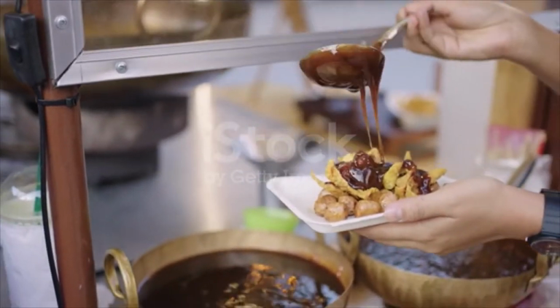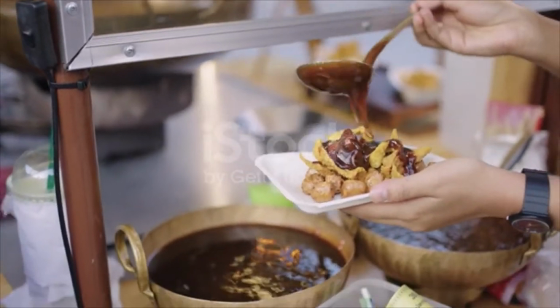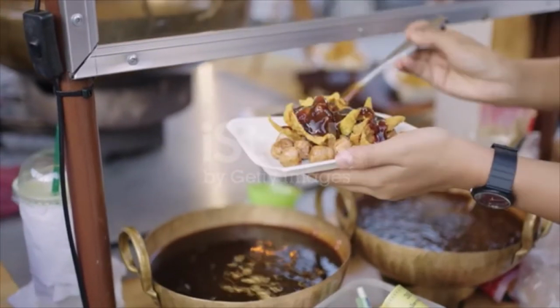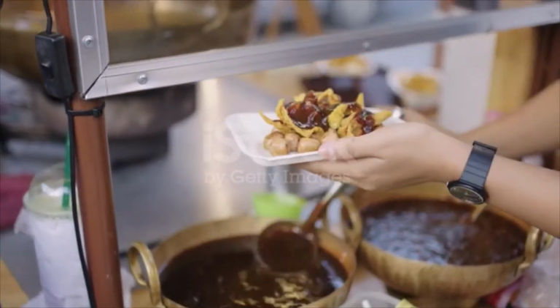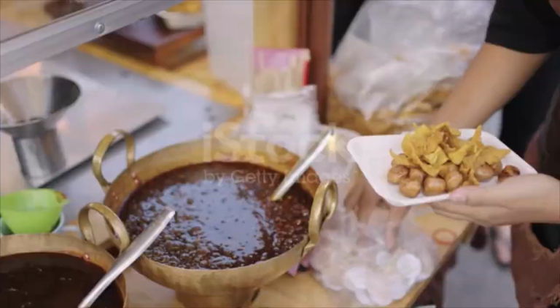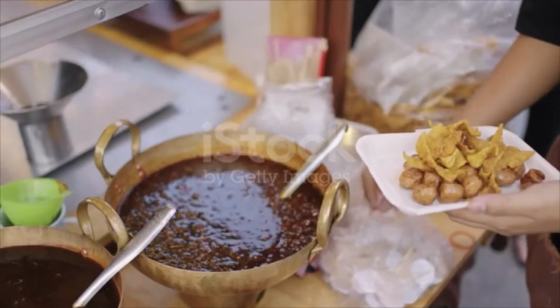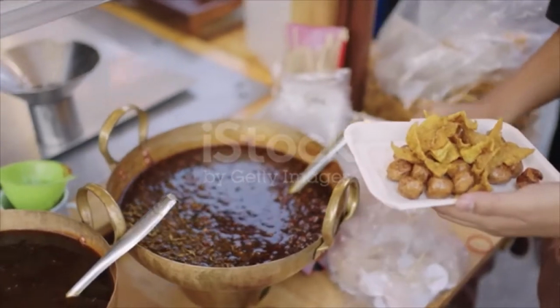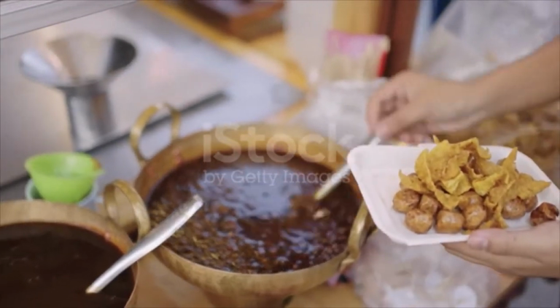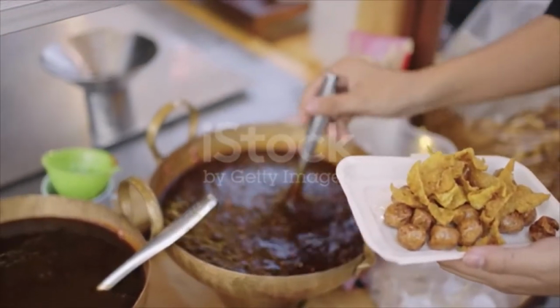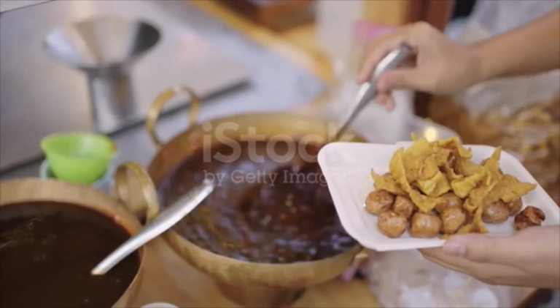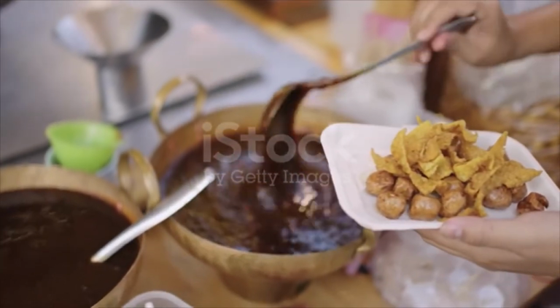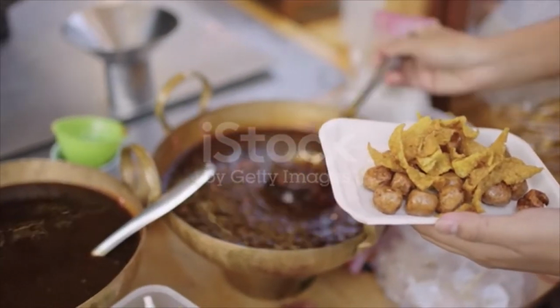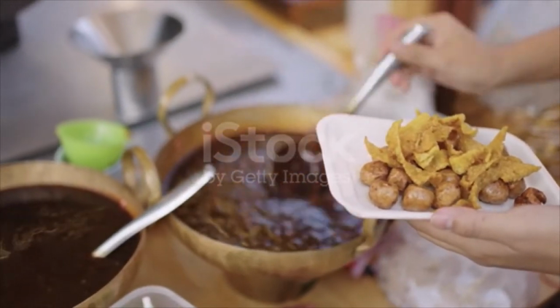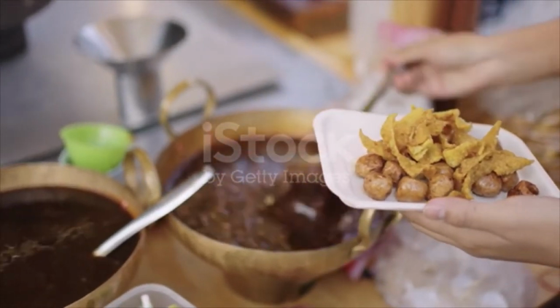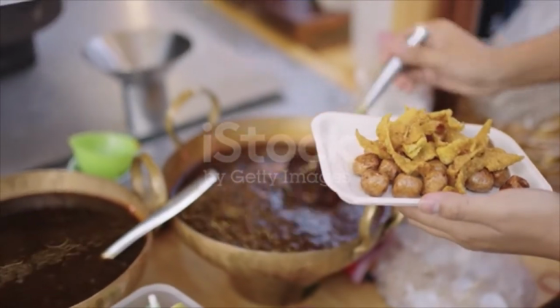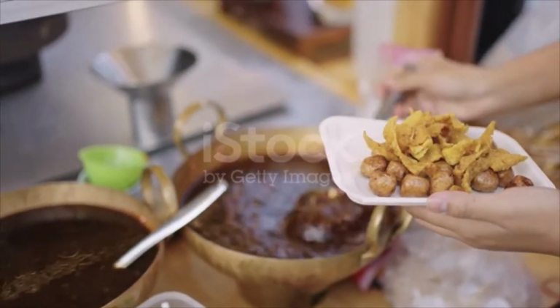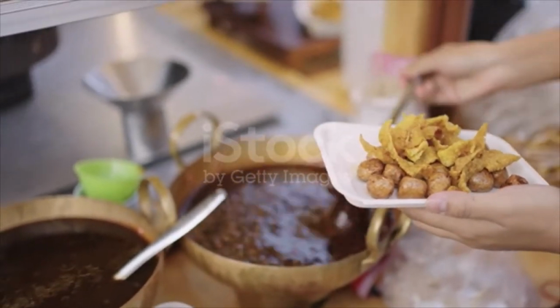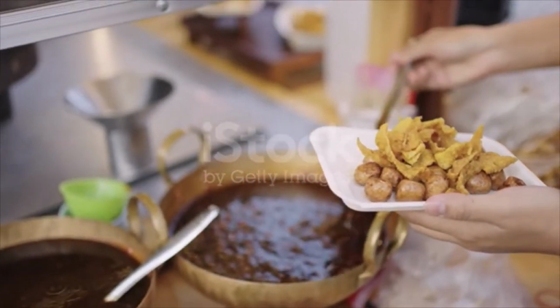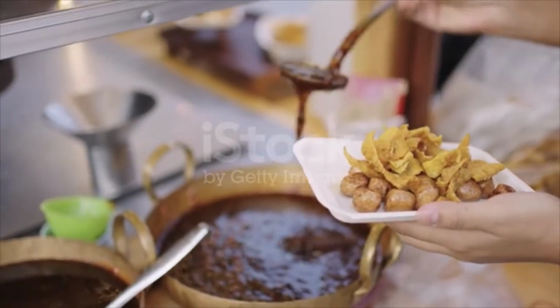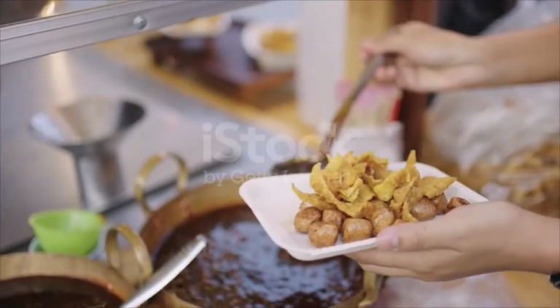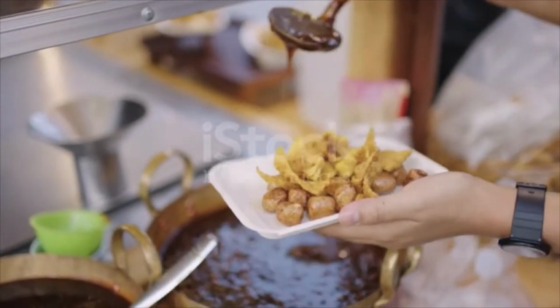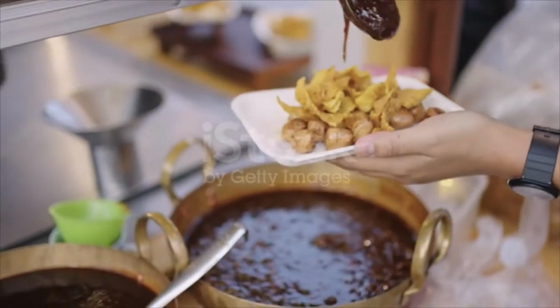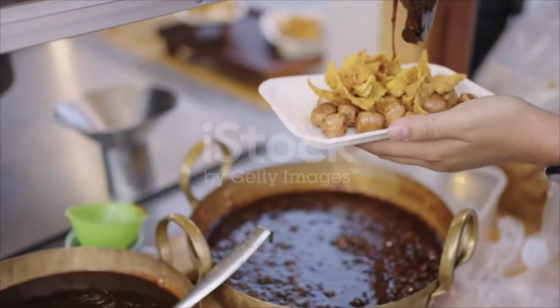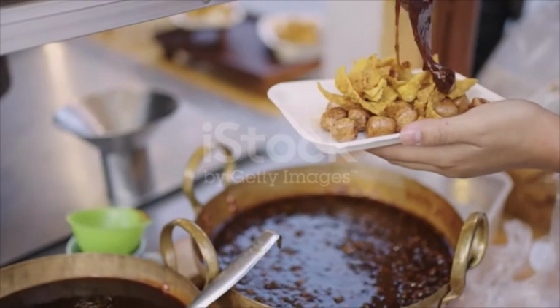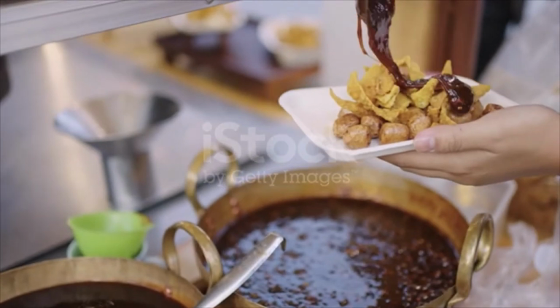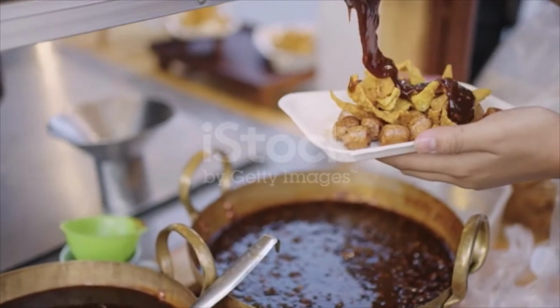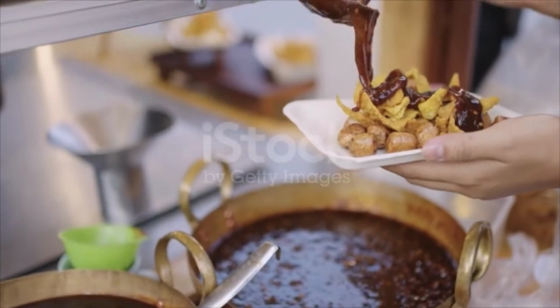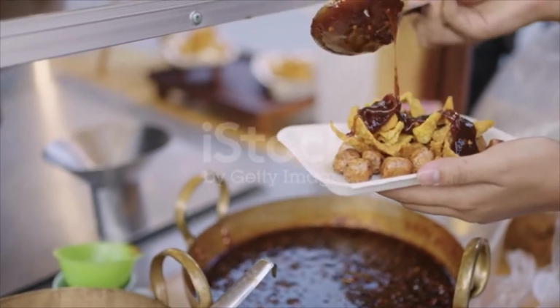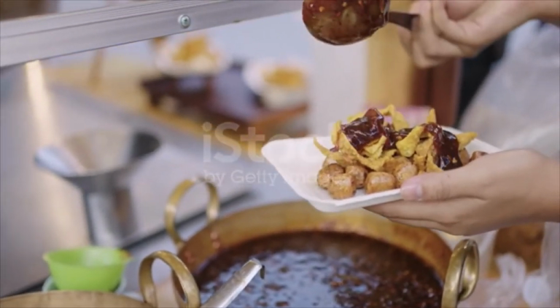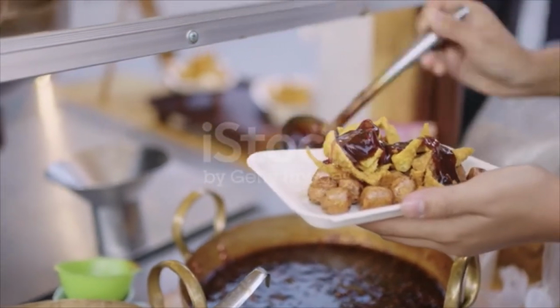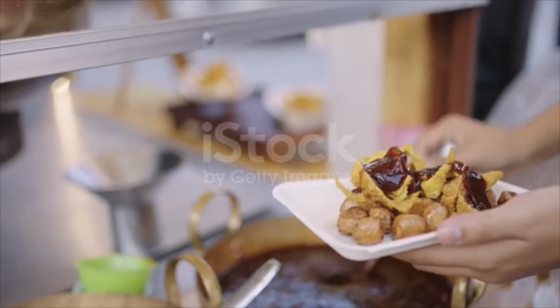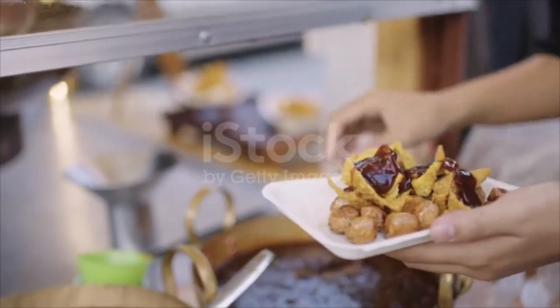Then add soya sauce, heat up, and then add chili, ginger and sugar. Now turn the meatballs in the sauce and ready to serve.